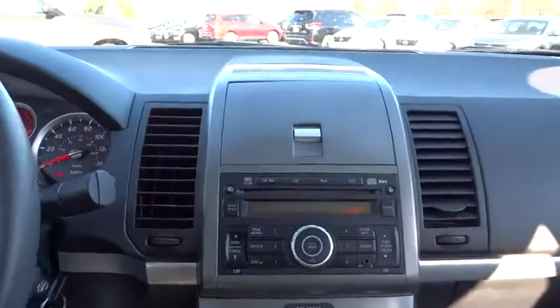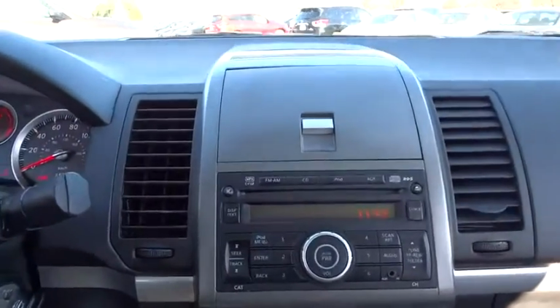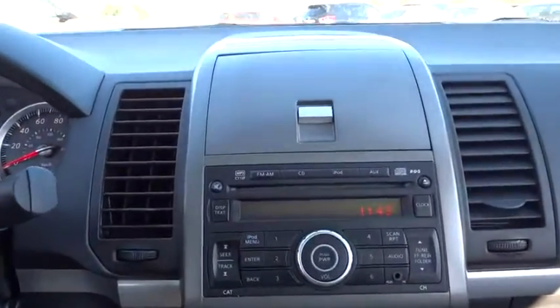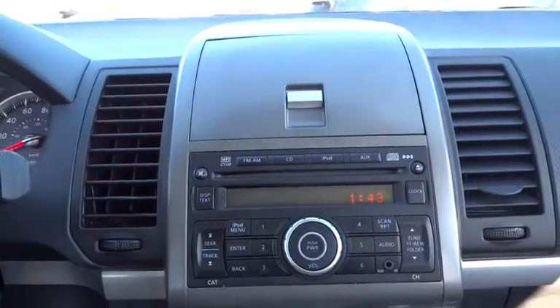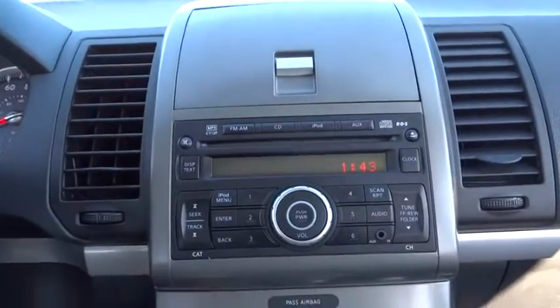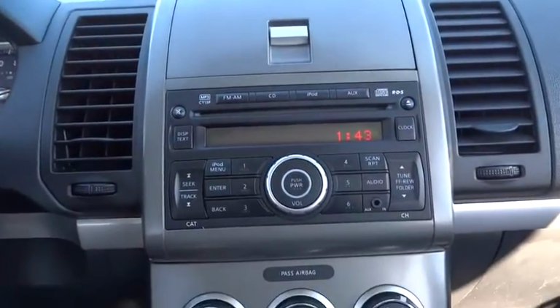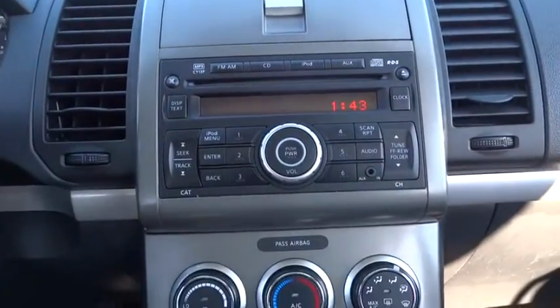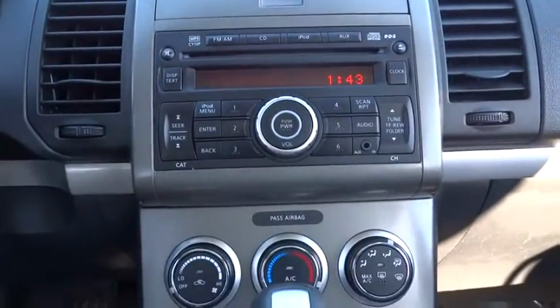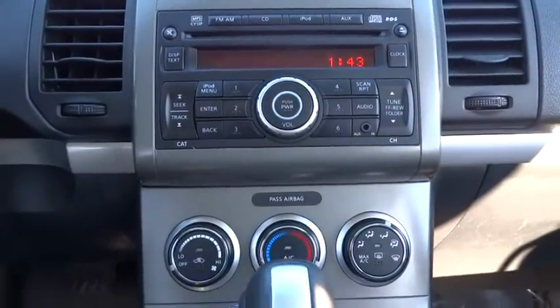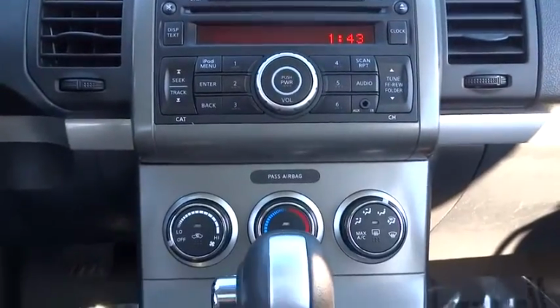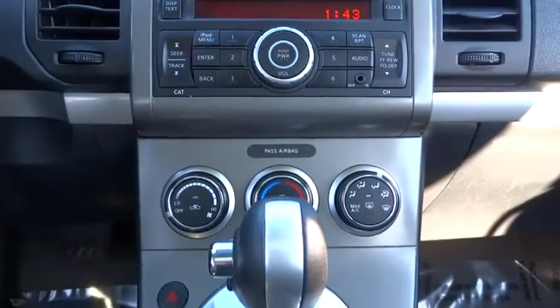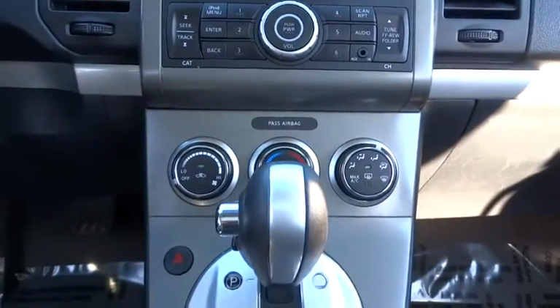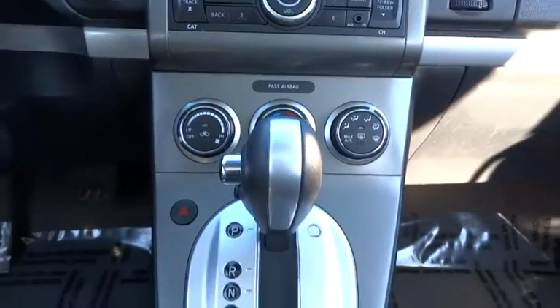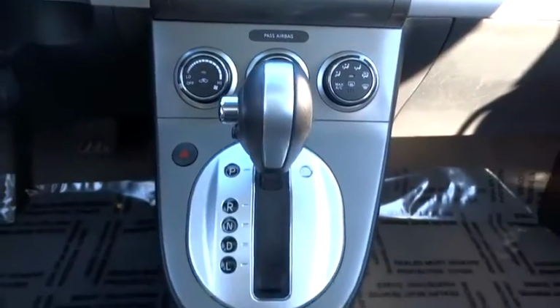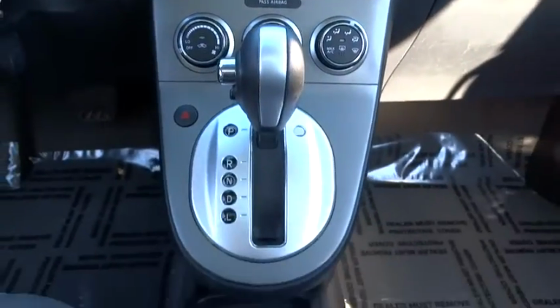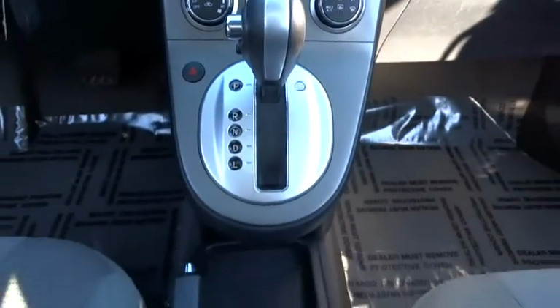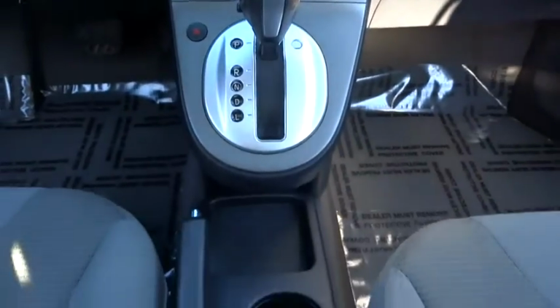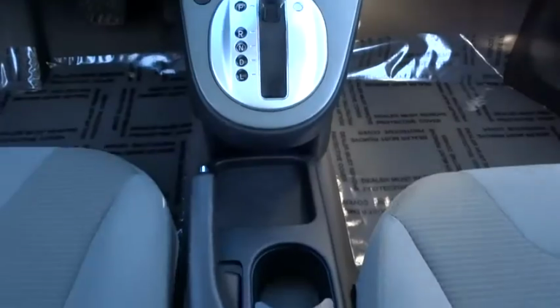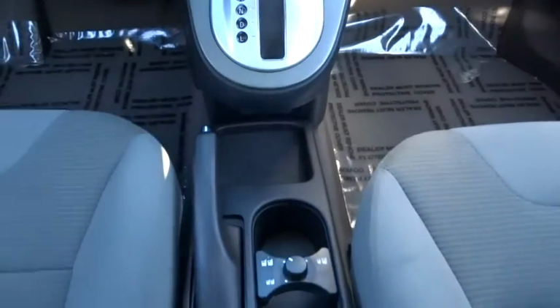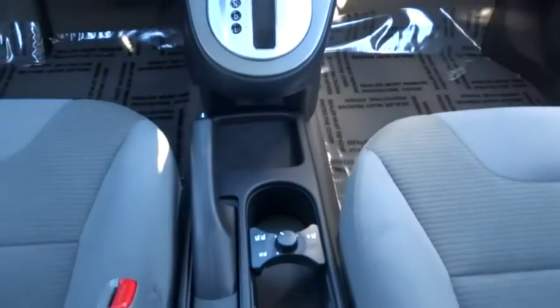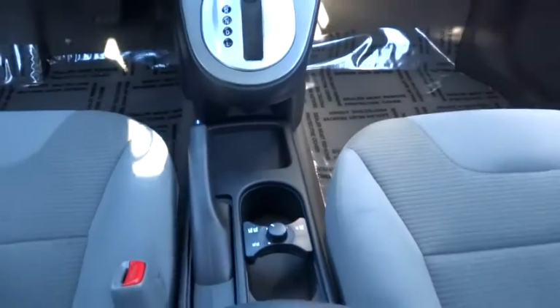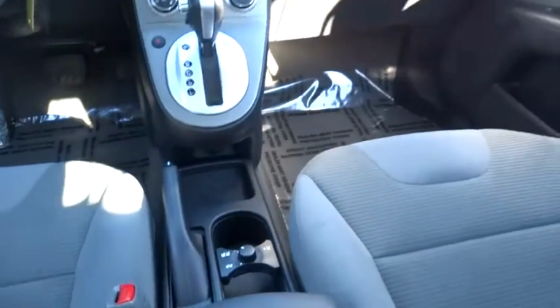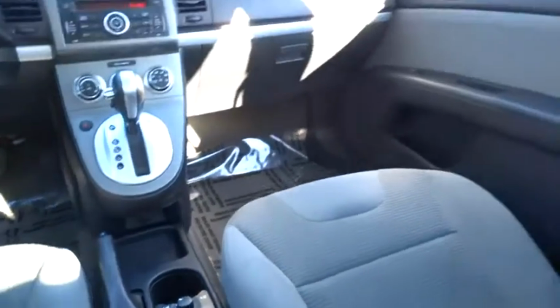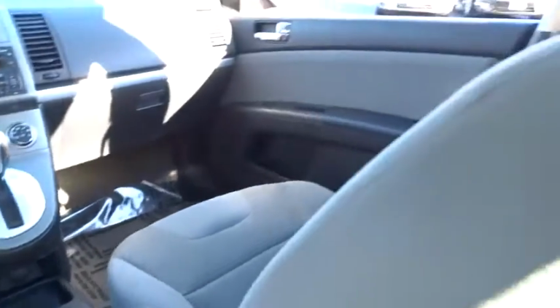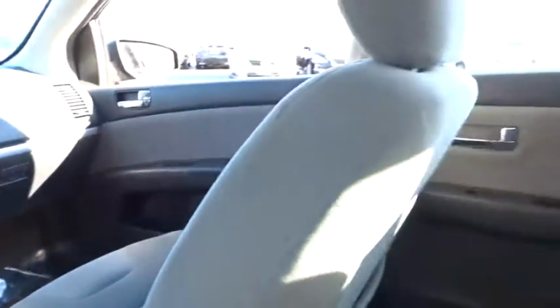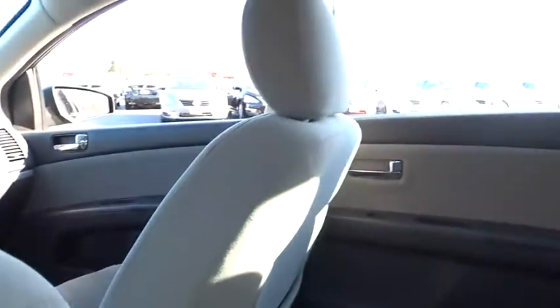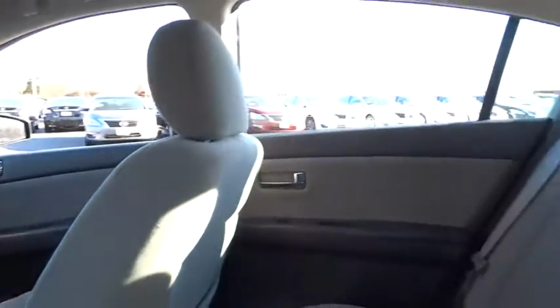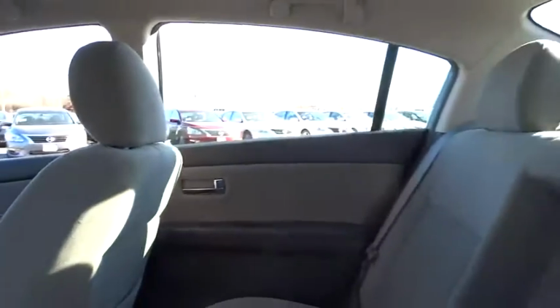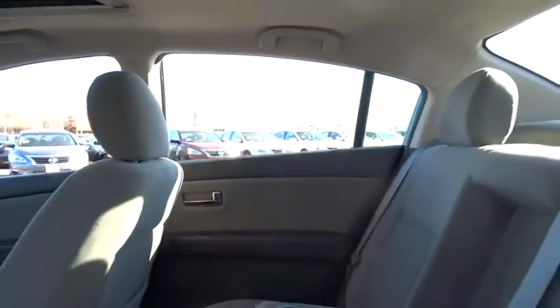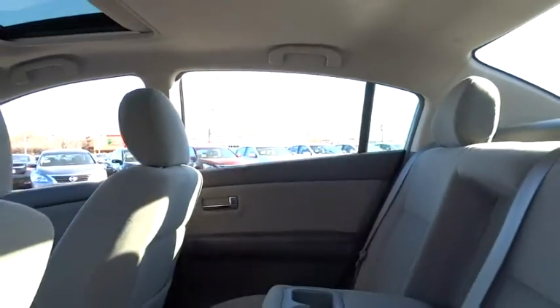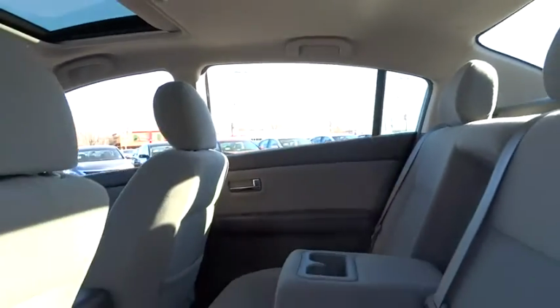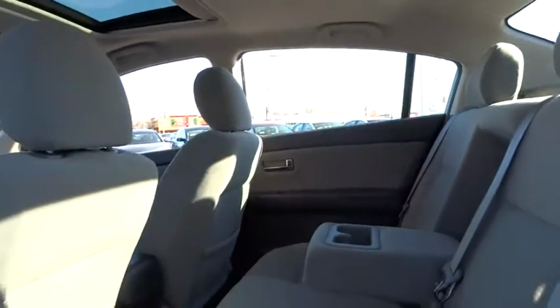Power door locks, bucket seats, power windows, child safety locks, passenger airbag, rear head airbag, intermittent wipers, auxiliary audio input, power outlet.